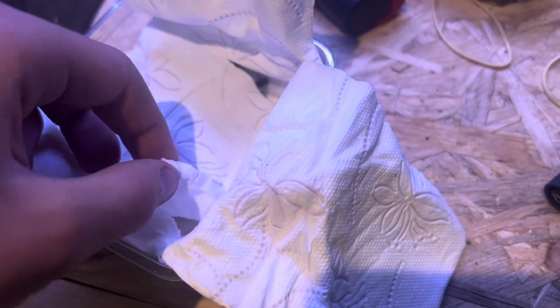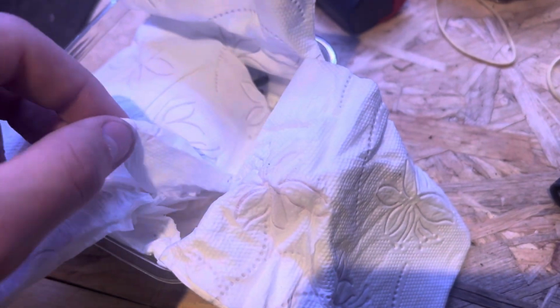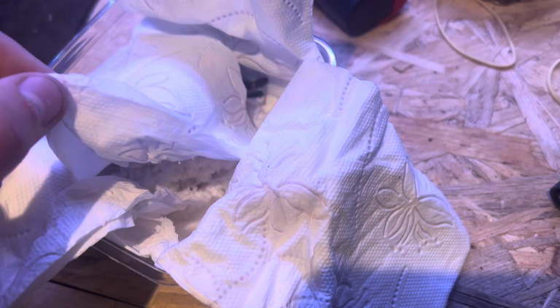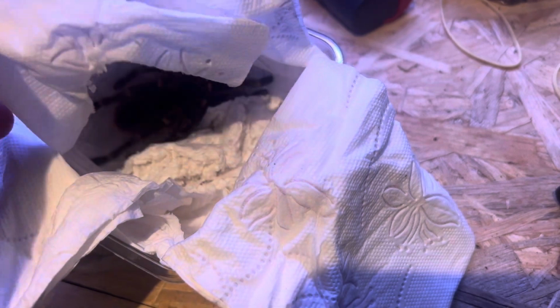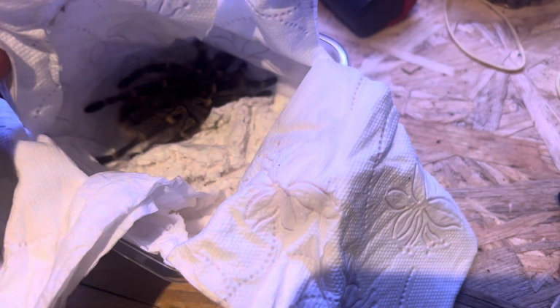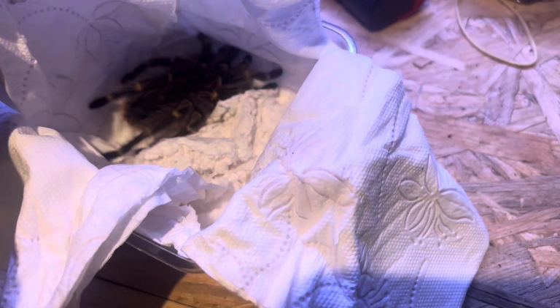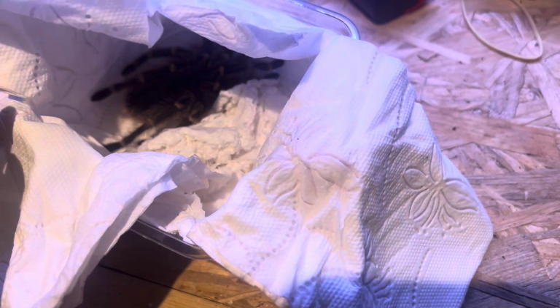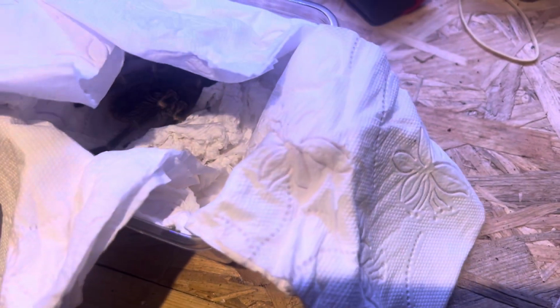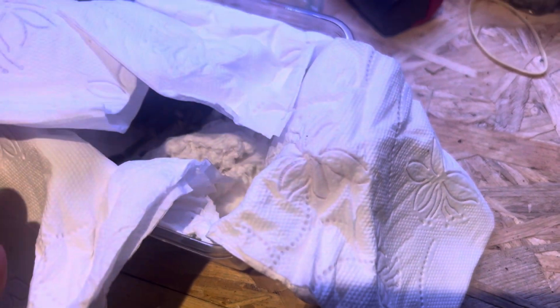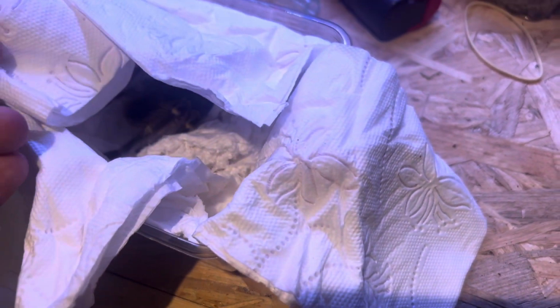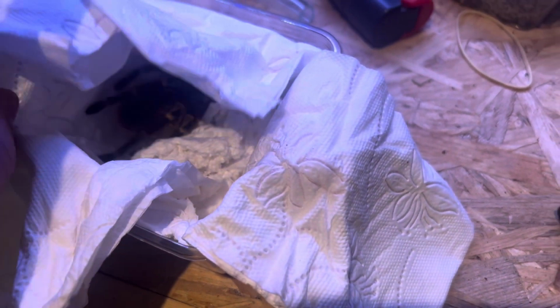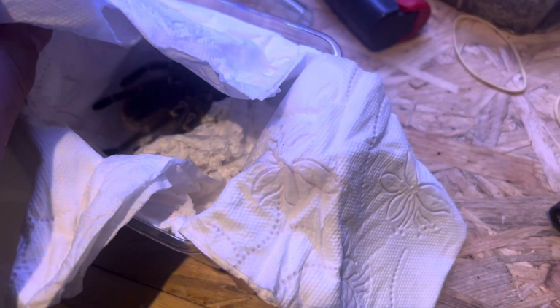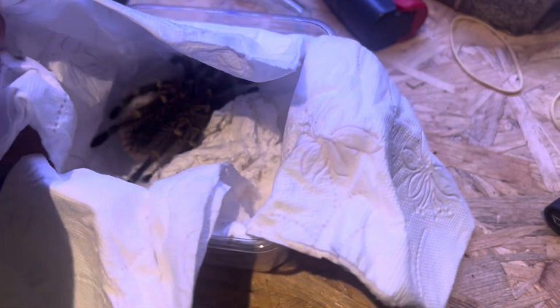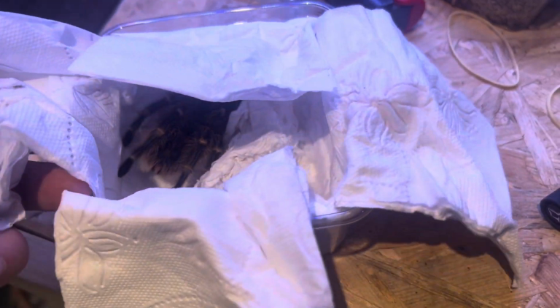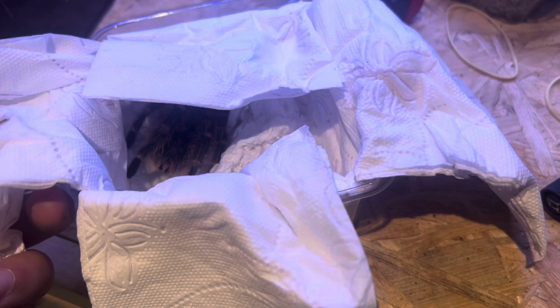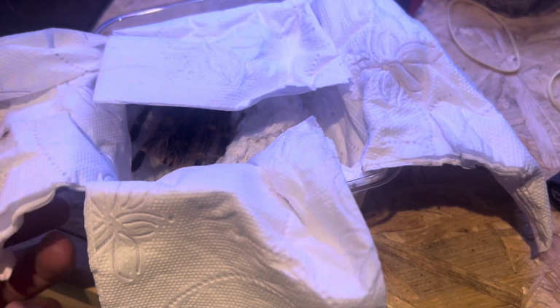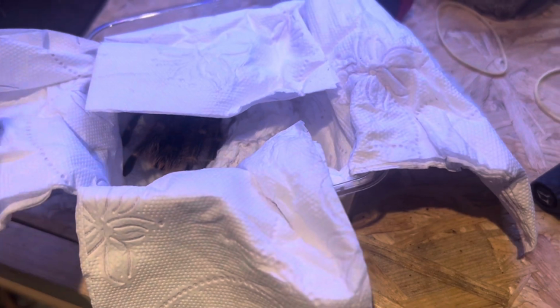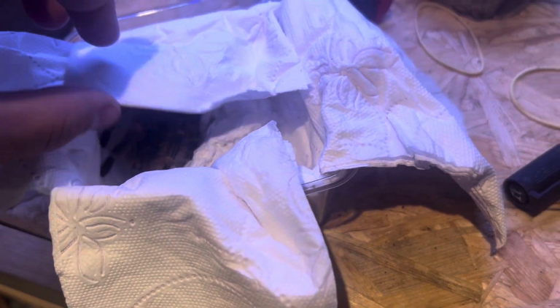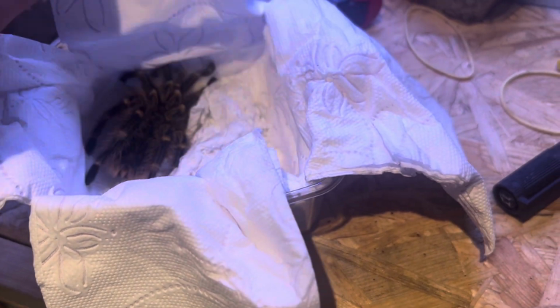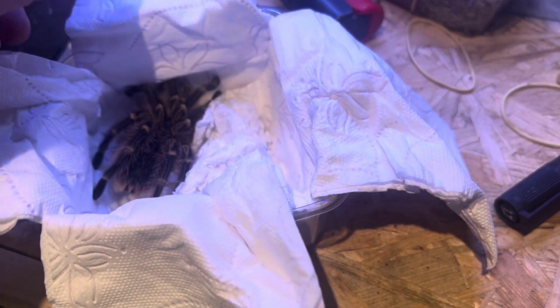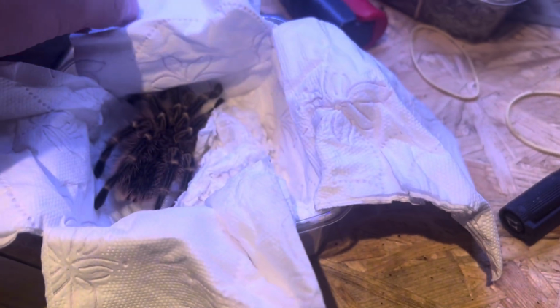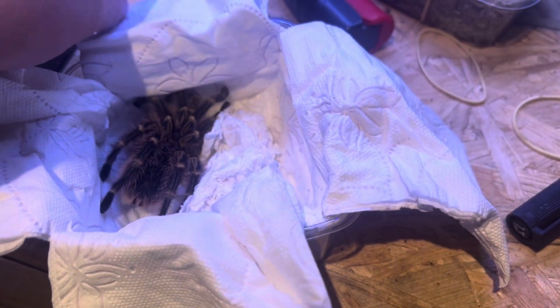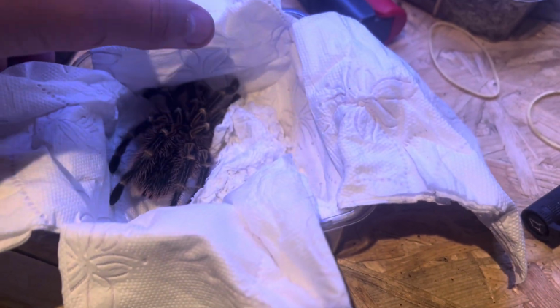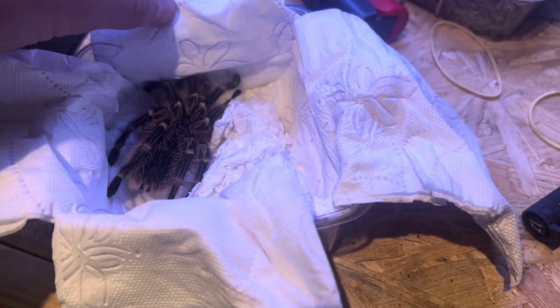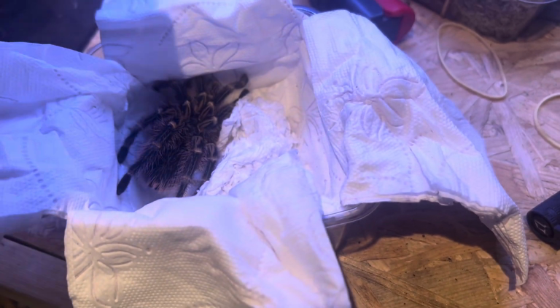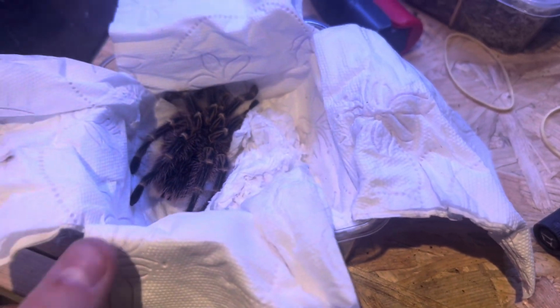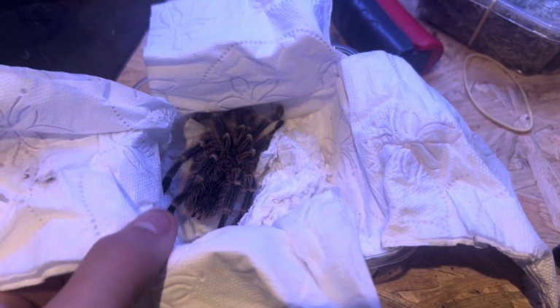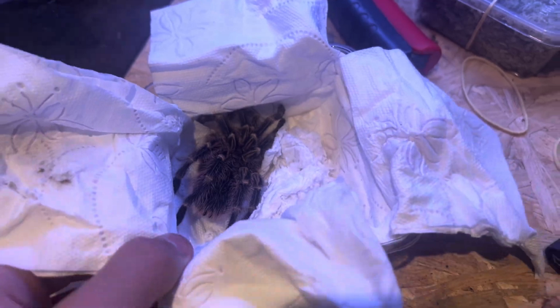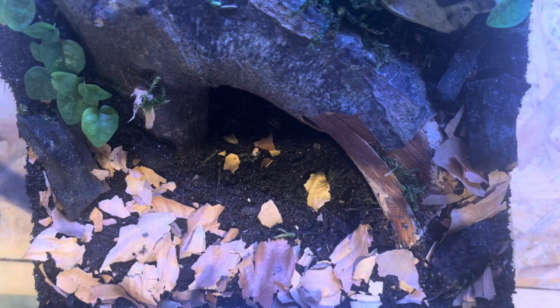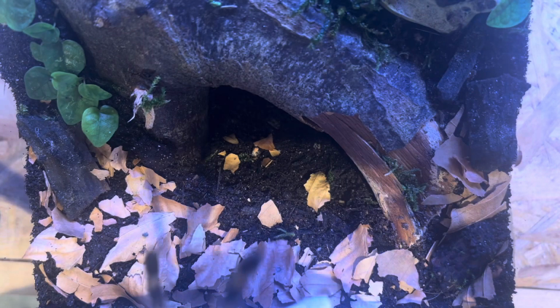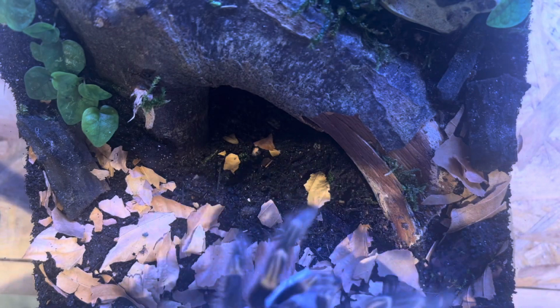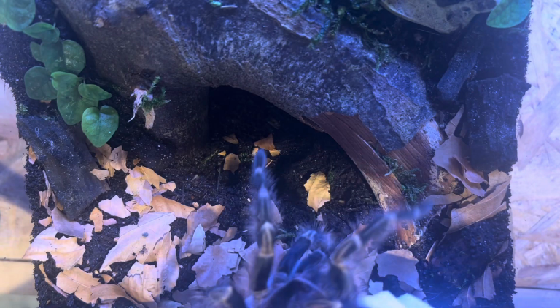Right here he is — at first I thought he was dead because he wasn't moving at all and was curled up a little bit, but it turns out he was just fine. So I put the camera on the terrarium and then added him in.